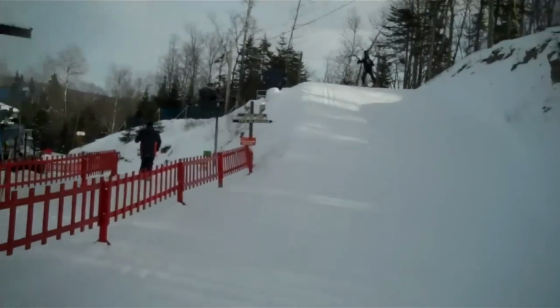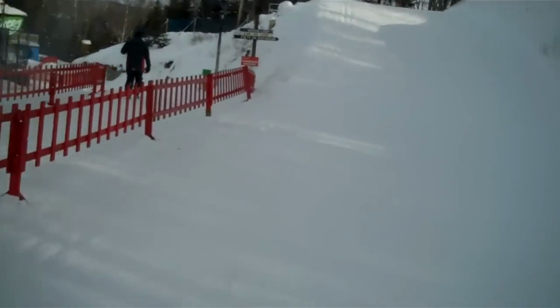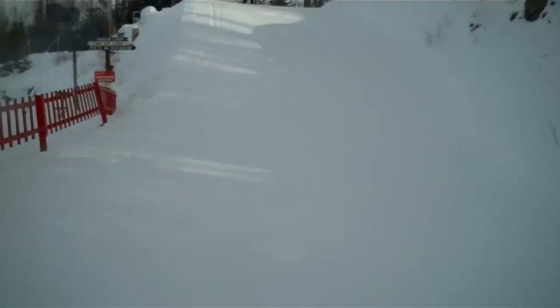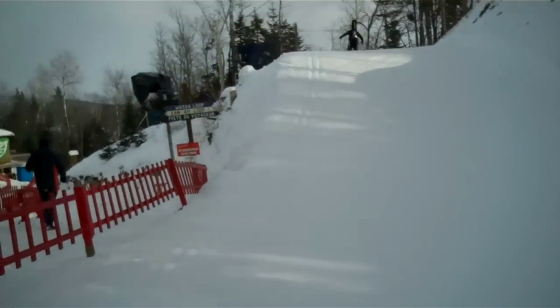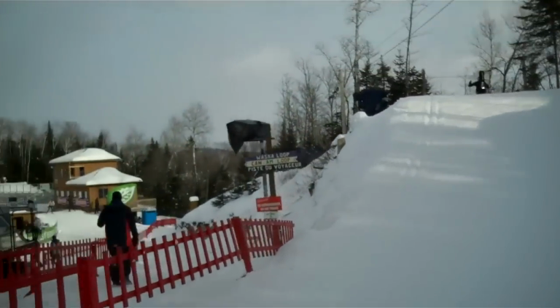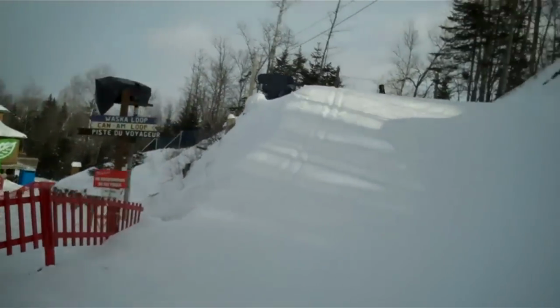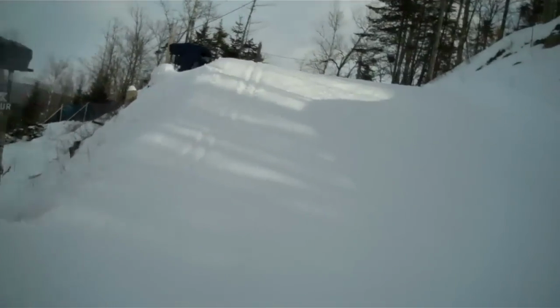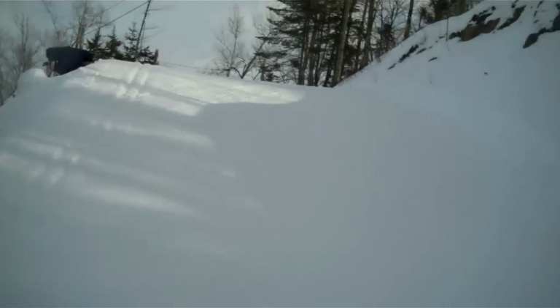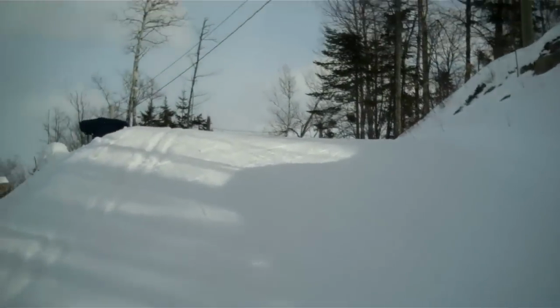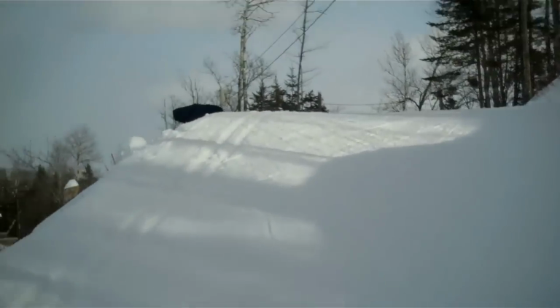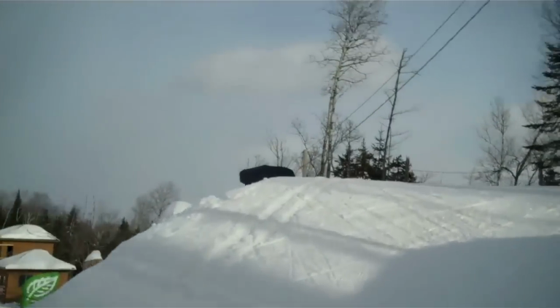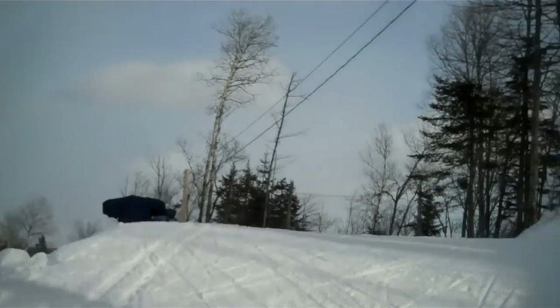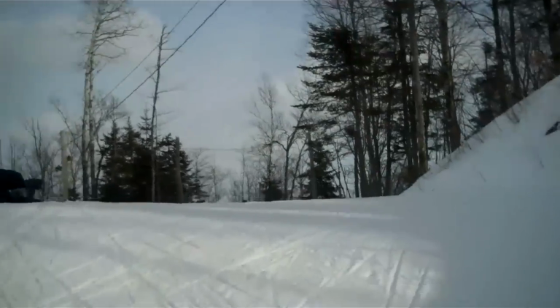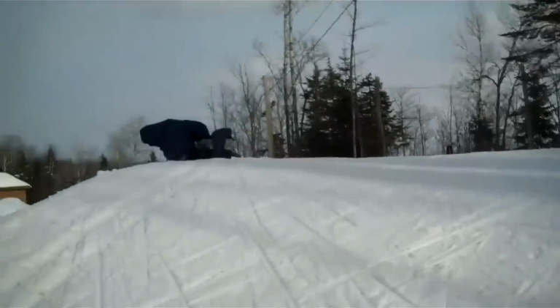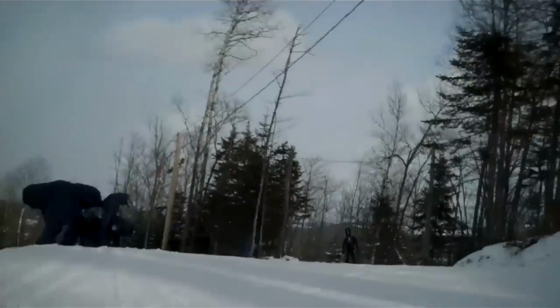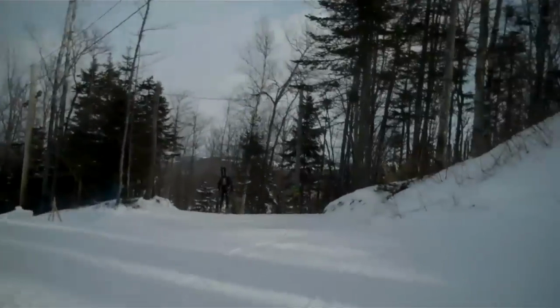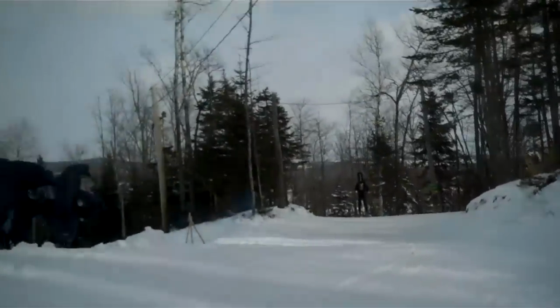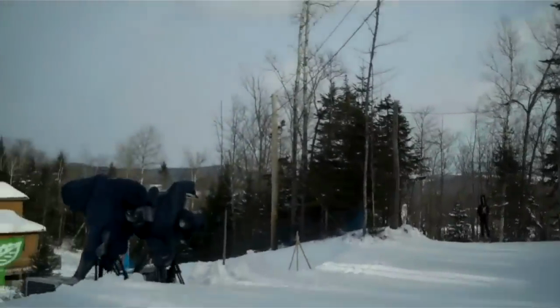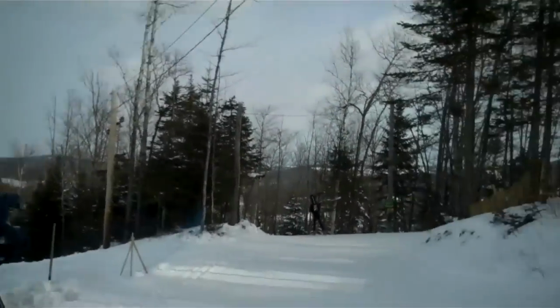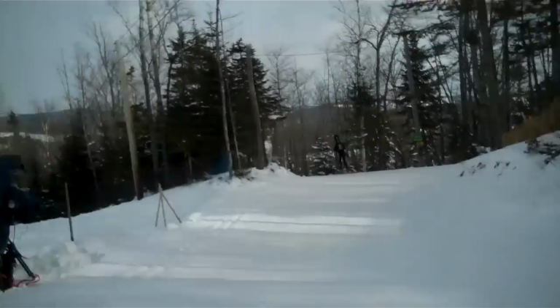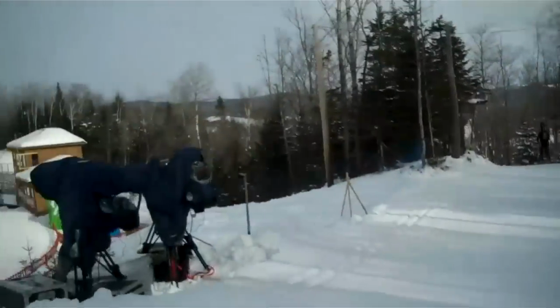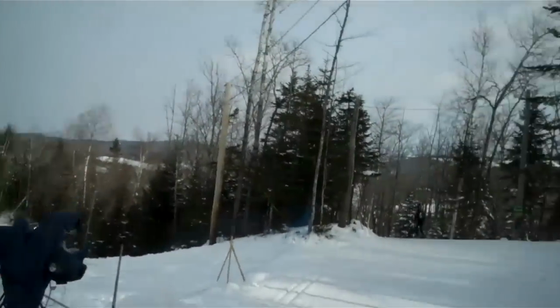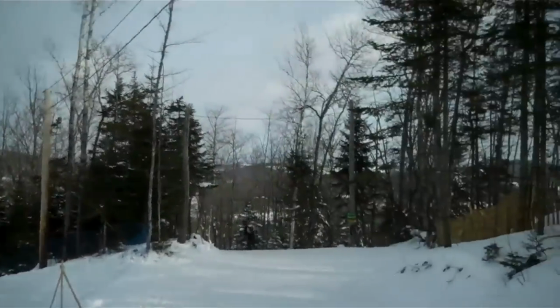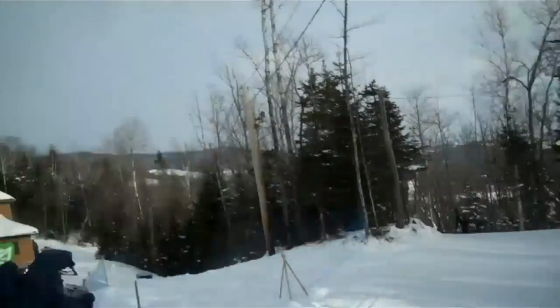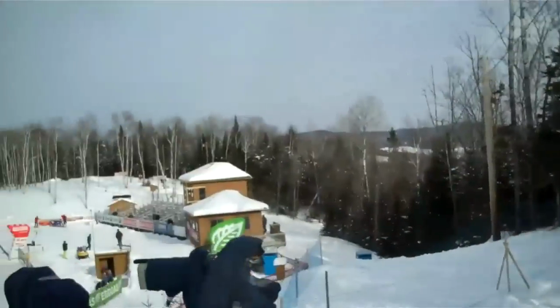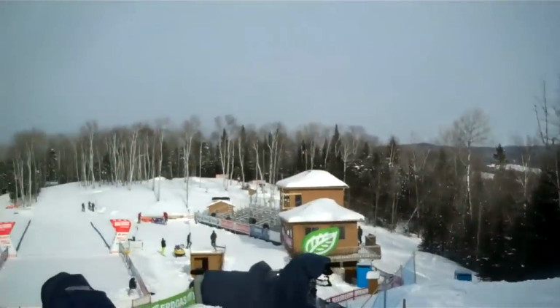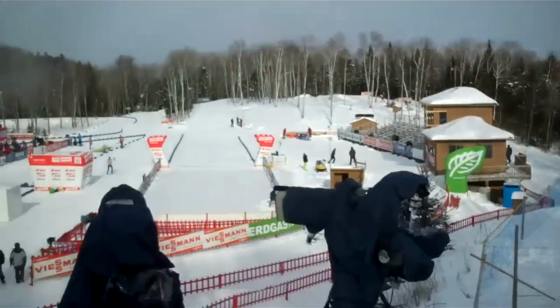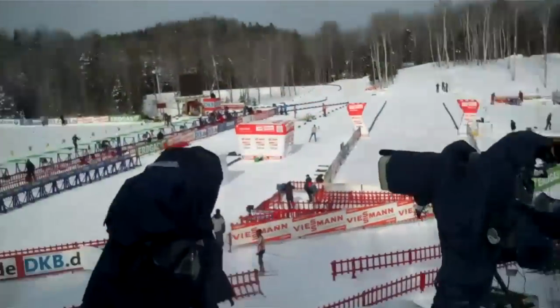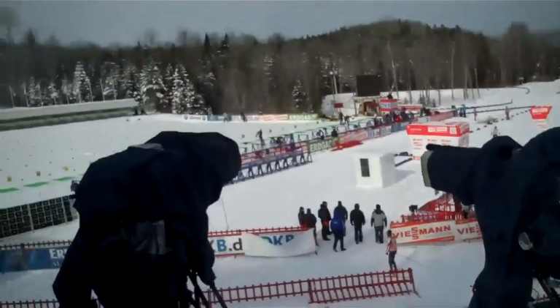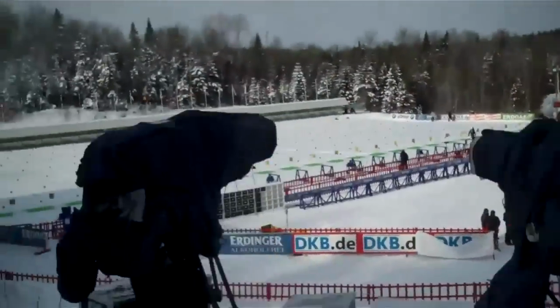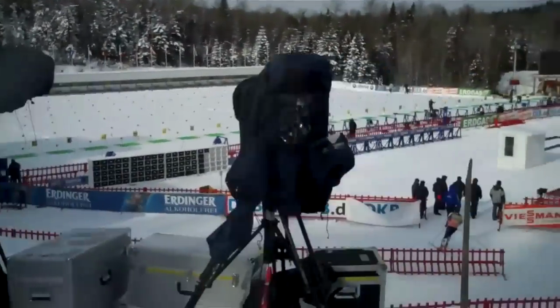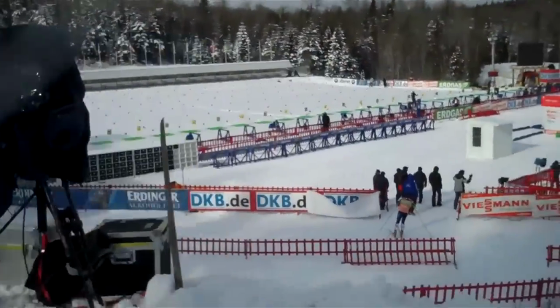Very nice section here. Bumpy, small uphill where we jump, and a very nice view of the stadium.